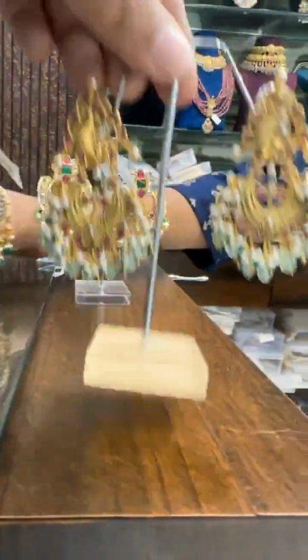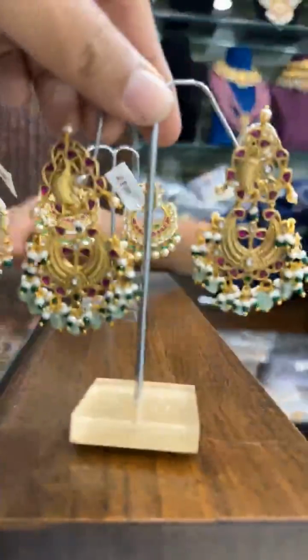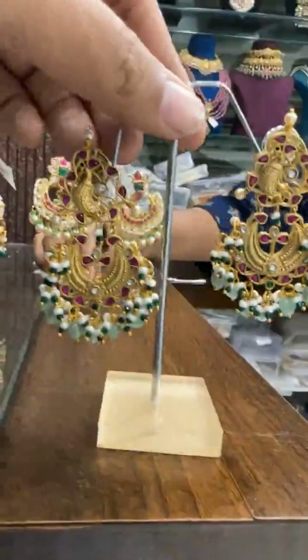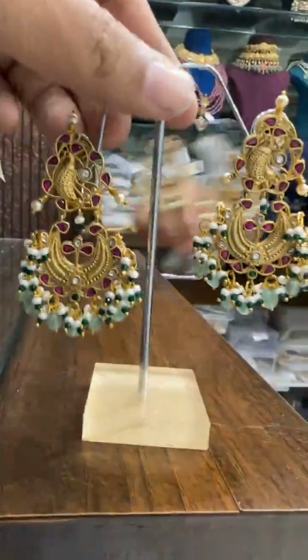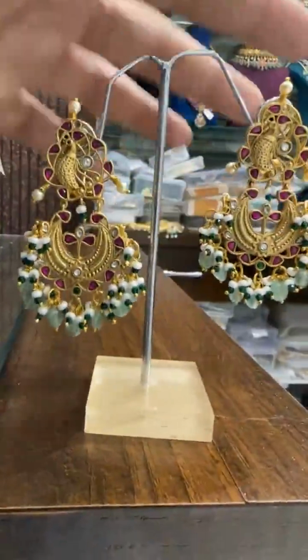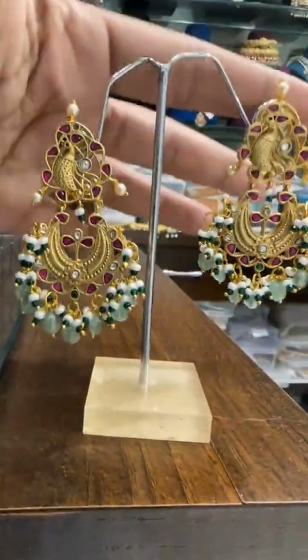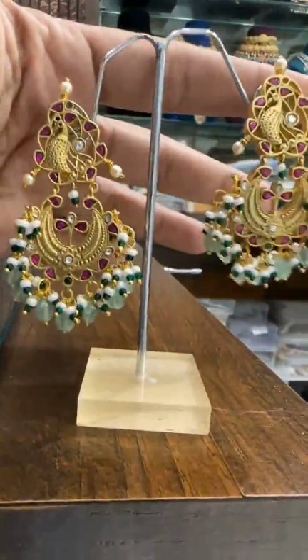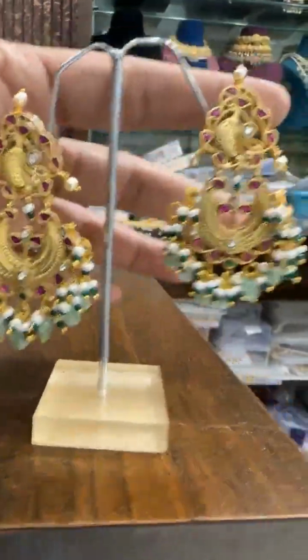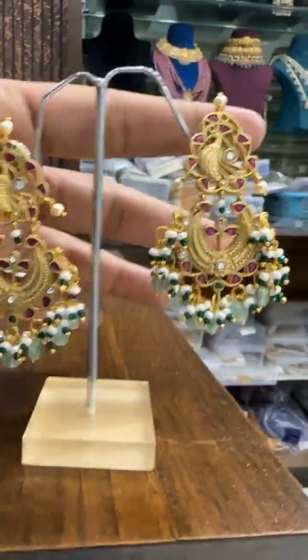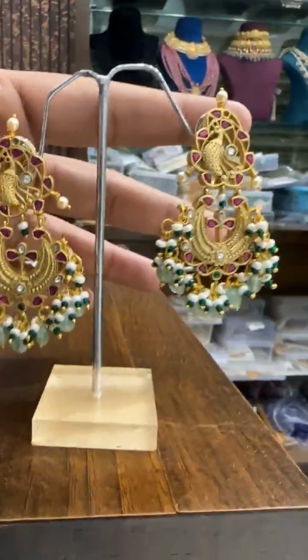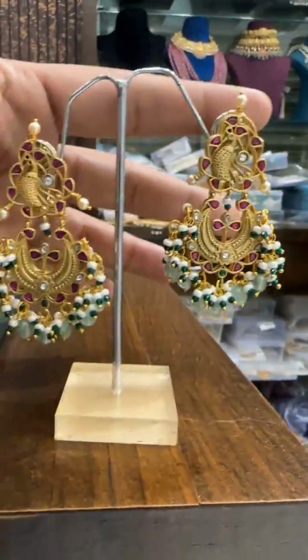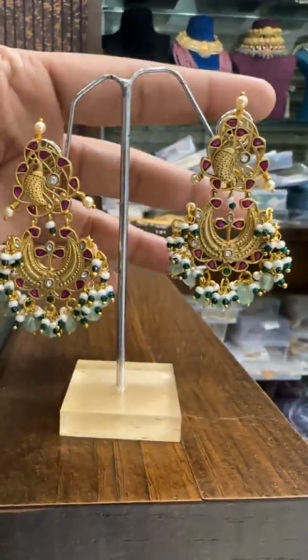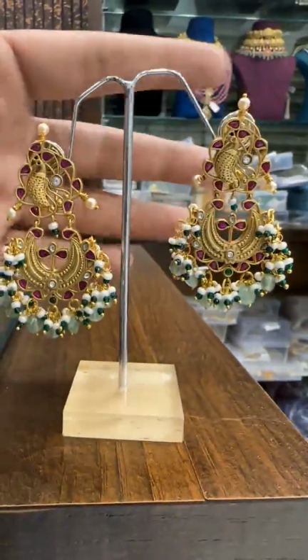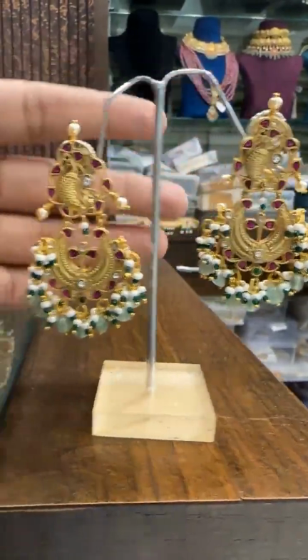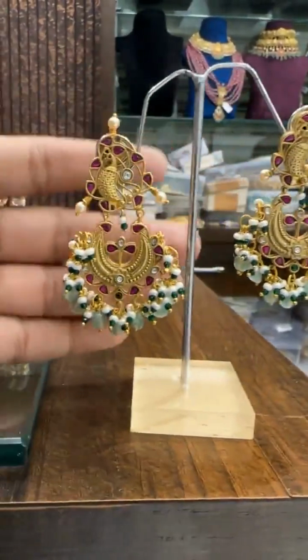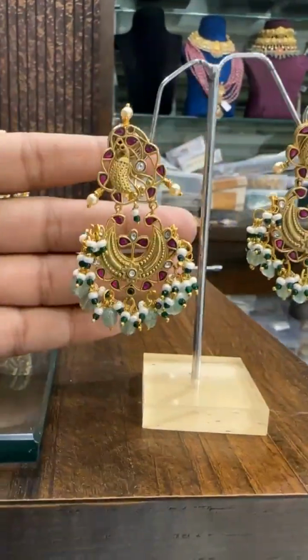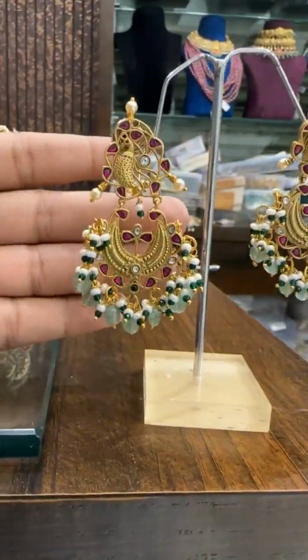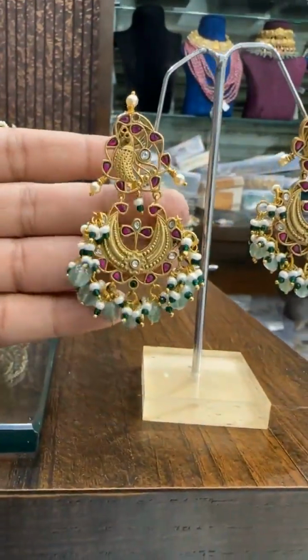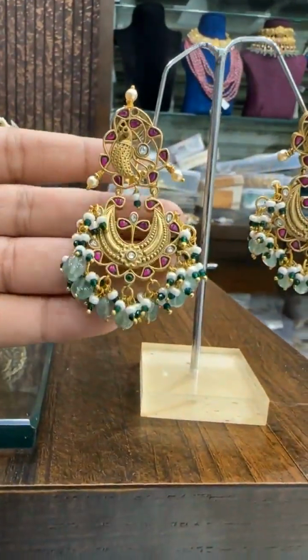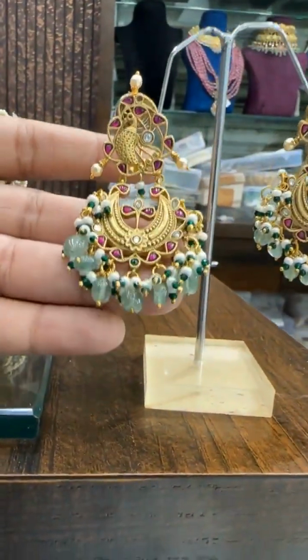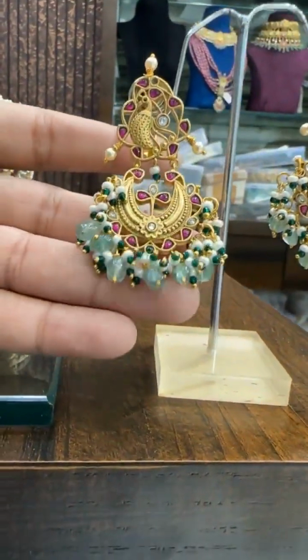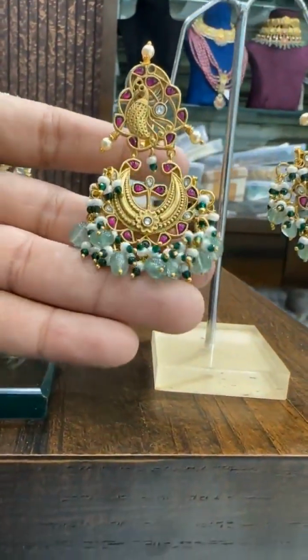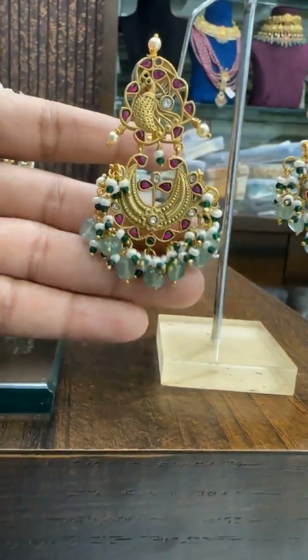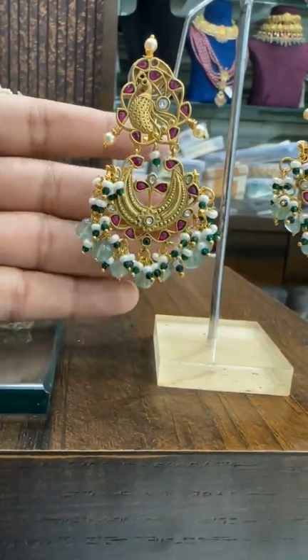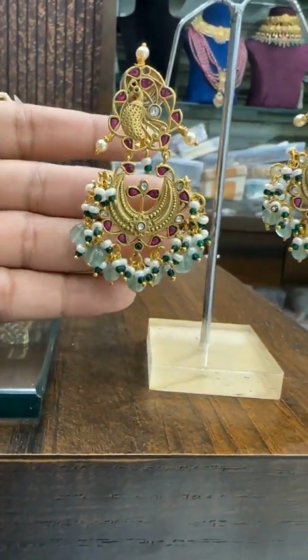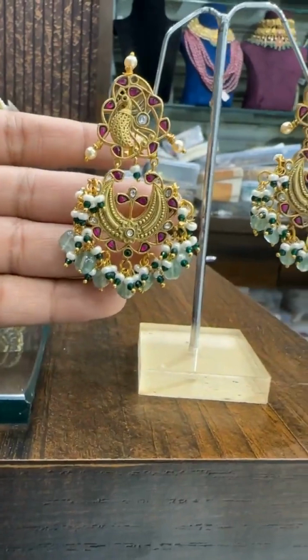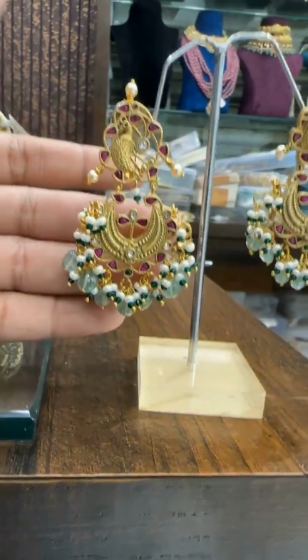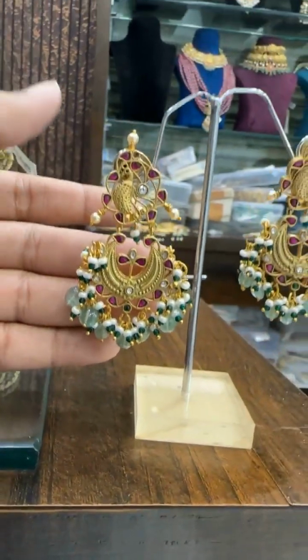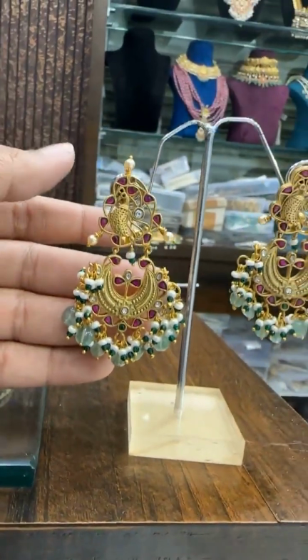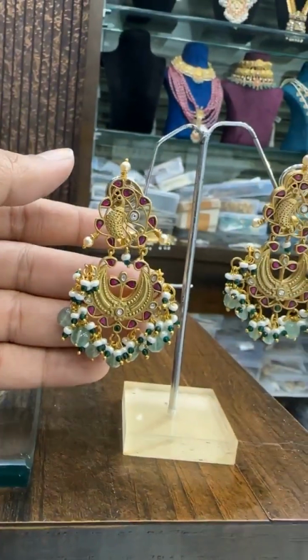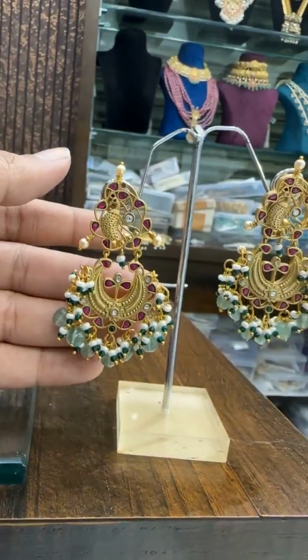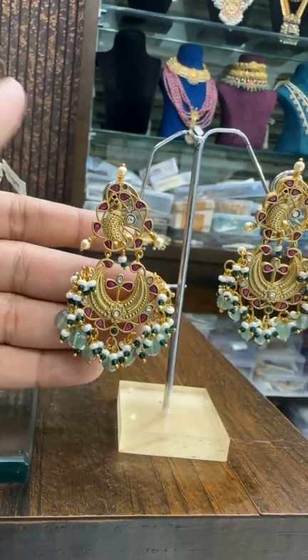Then we have this Nakshi Jadao — super brilliant, super good. Very nice design.